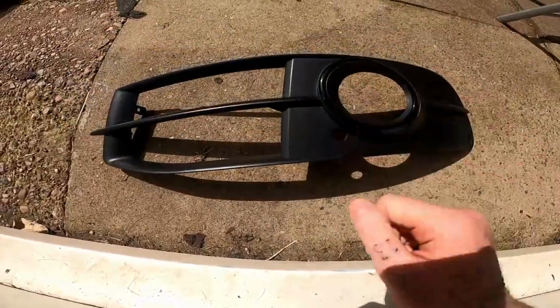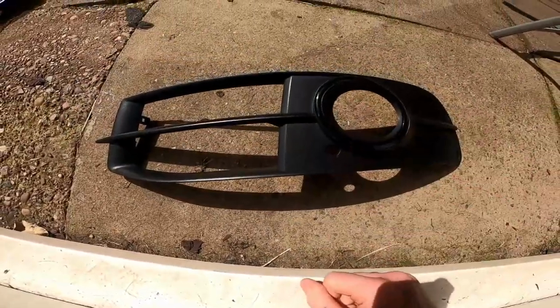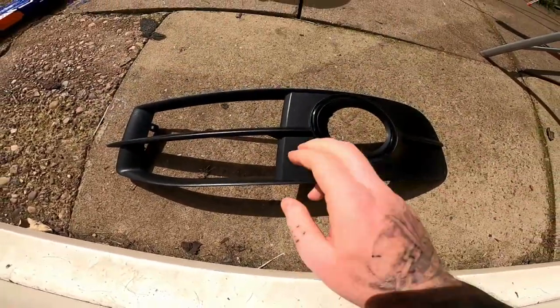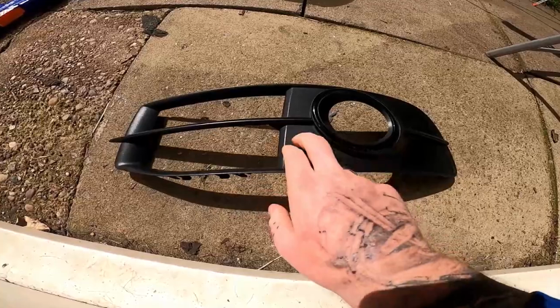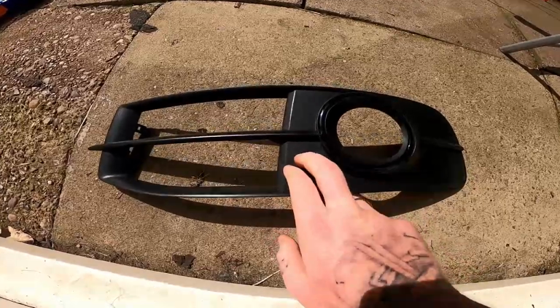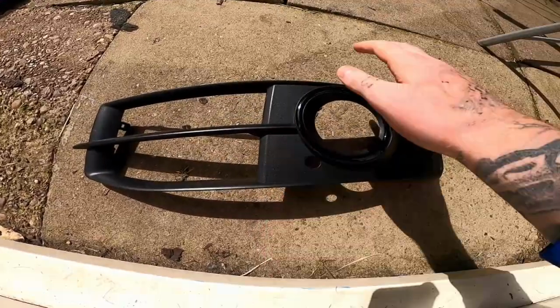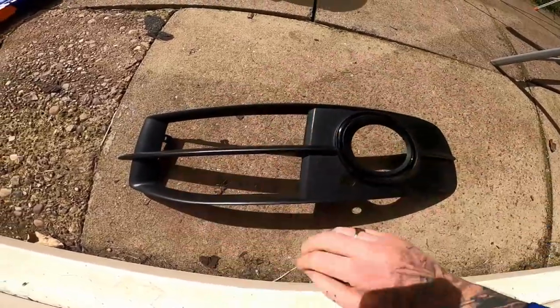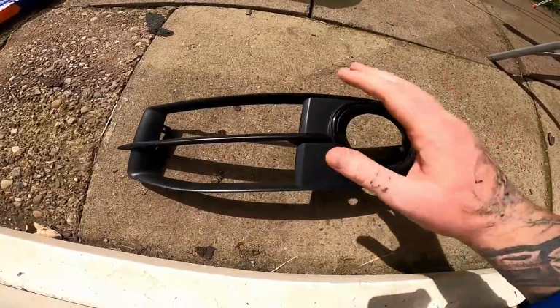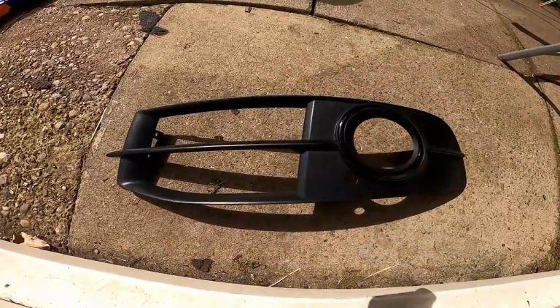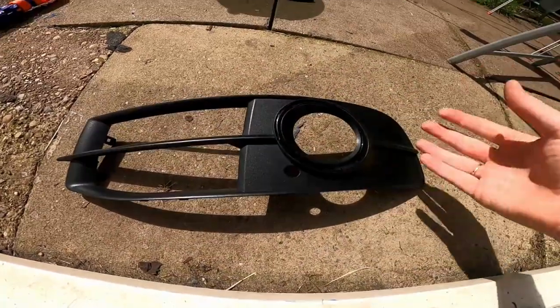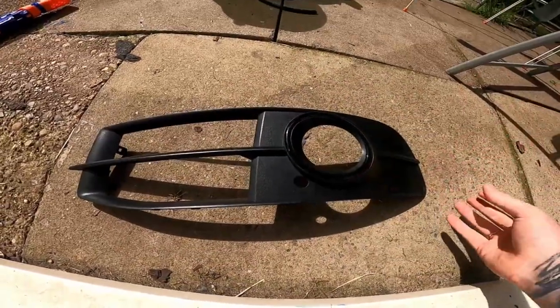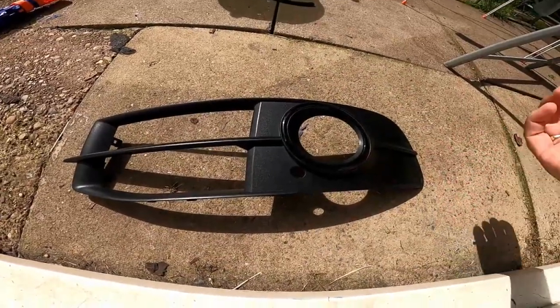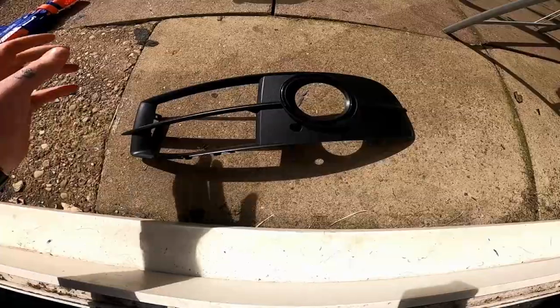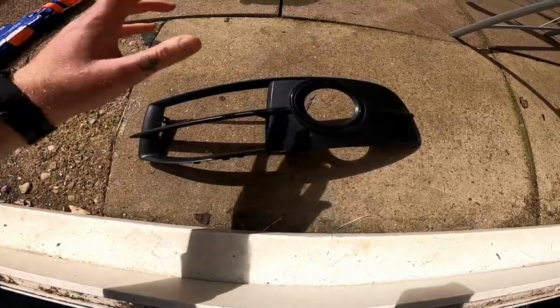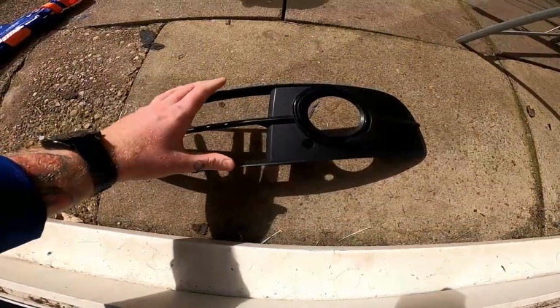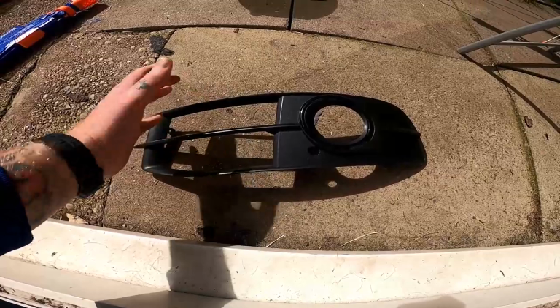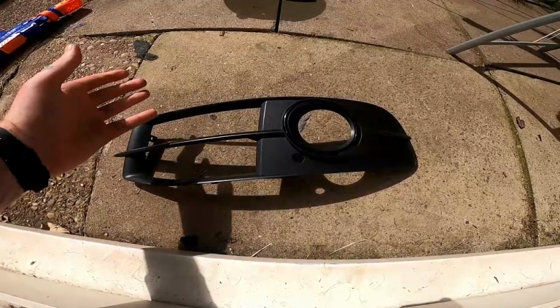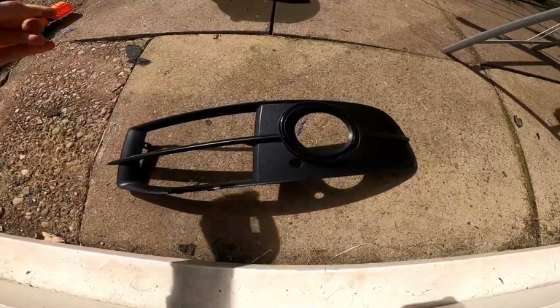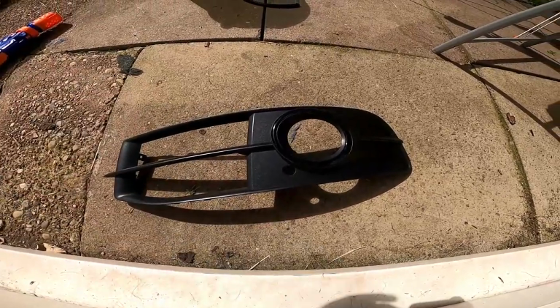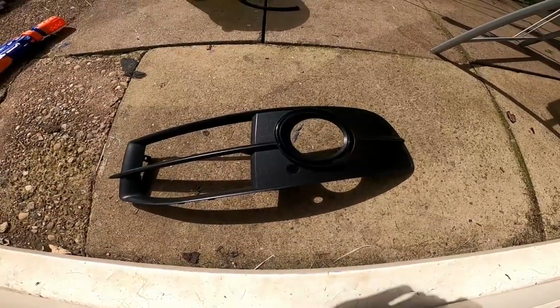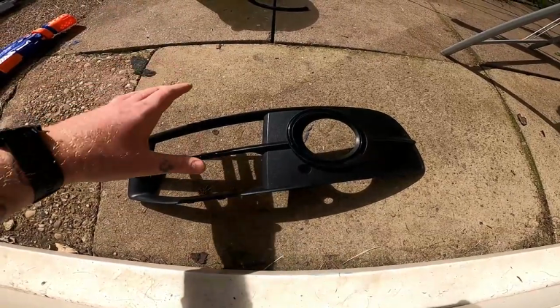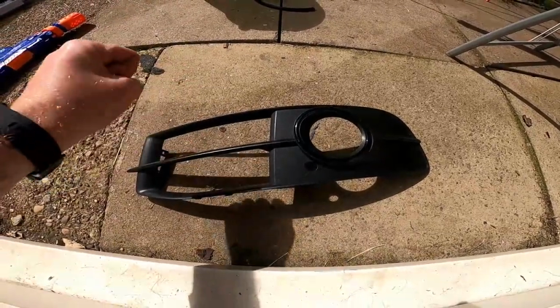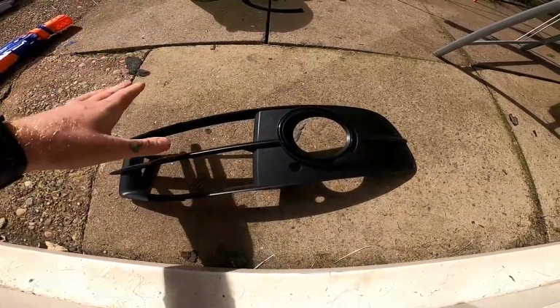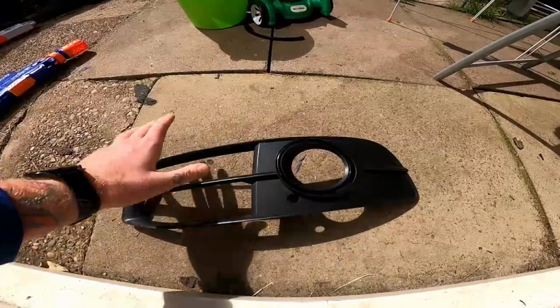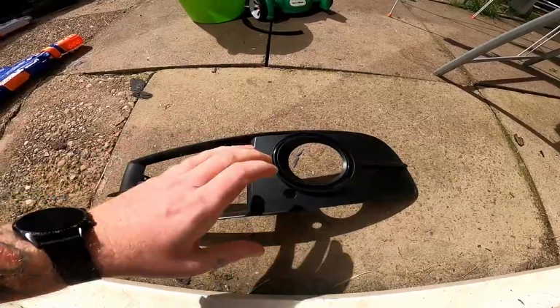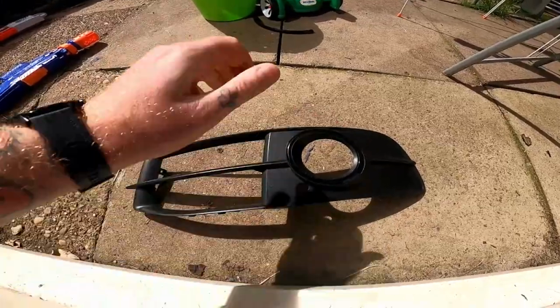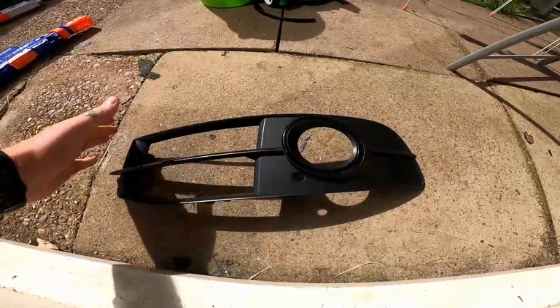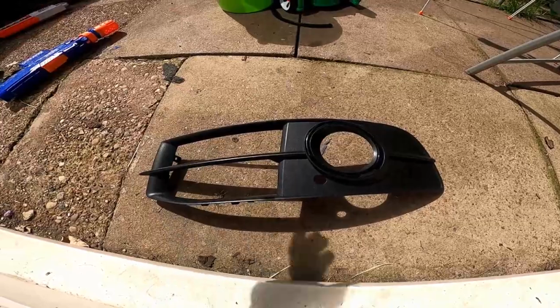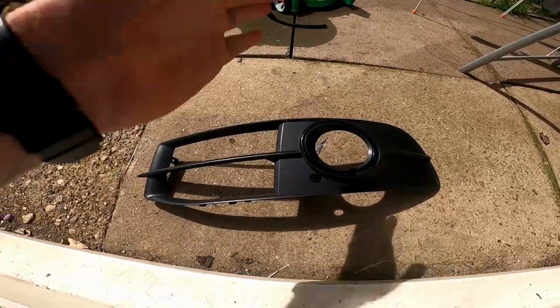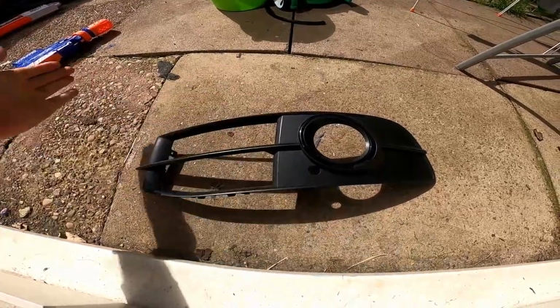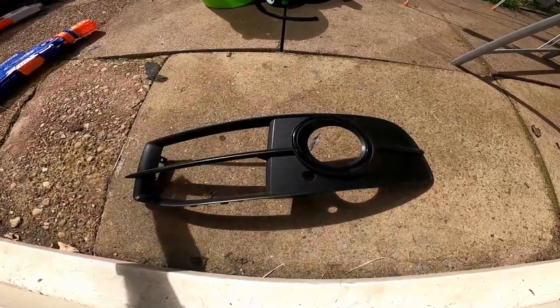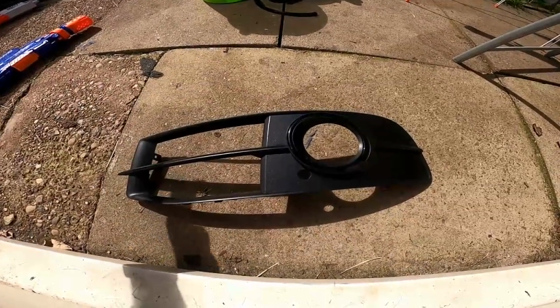What we're going to do is sand down the entire face of this, then get it painted gloss black. We'll hit it with some plastic primer, then some gloss black base coat, and then finish it with a clear coat and see how nice we can get it looking.